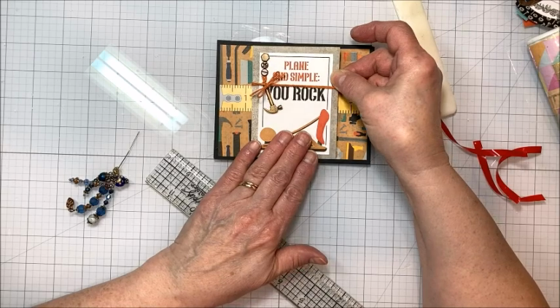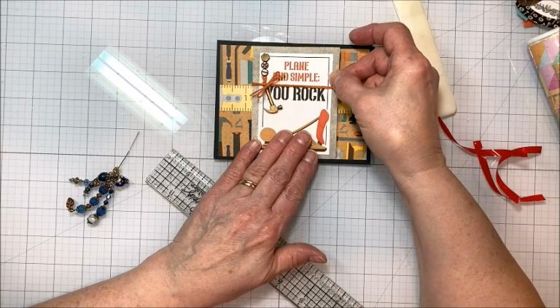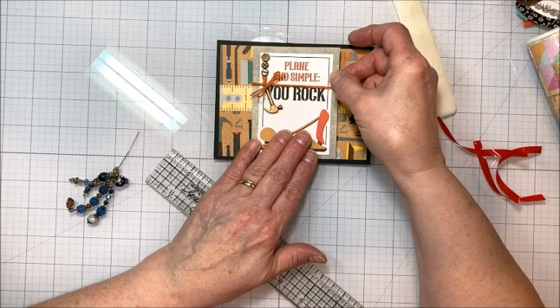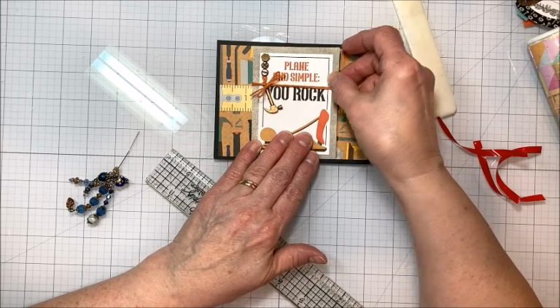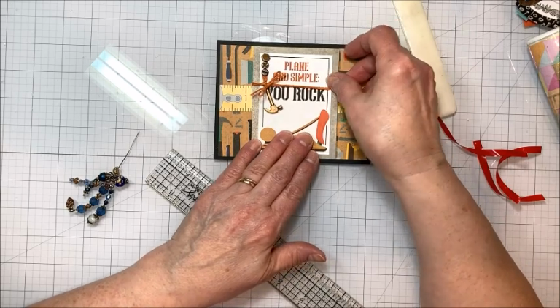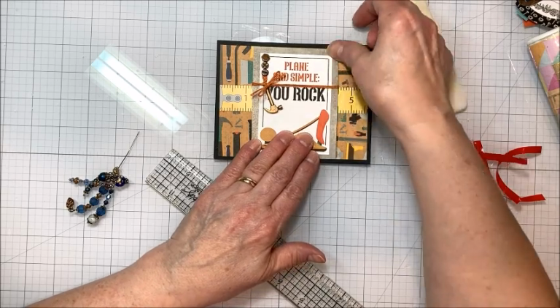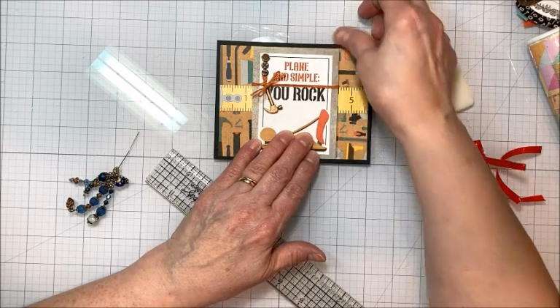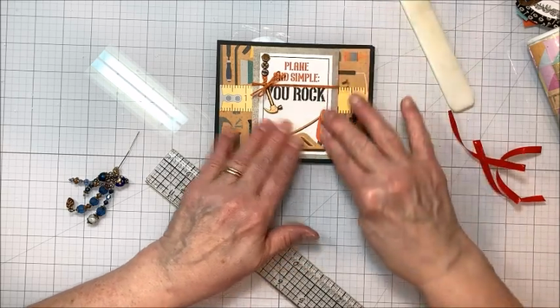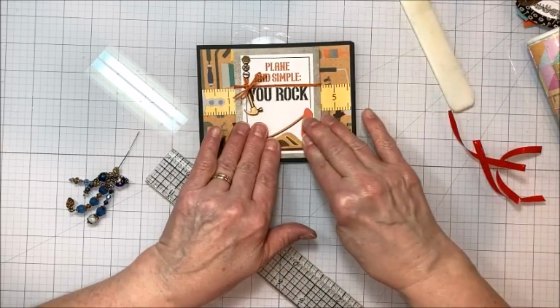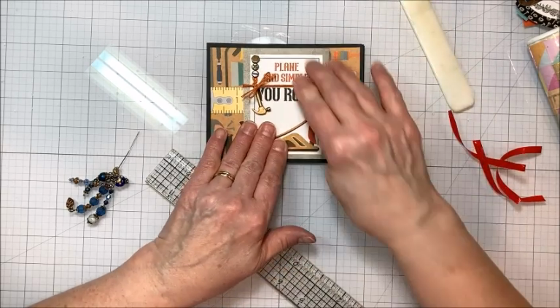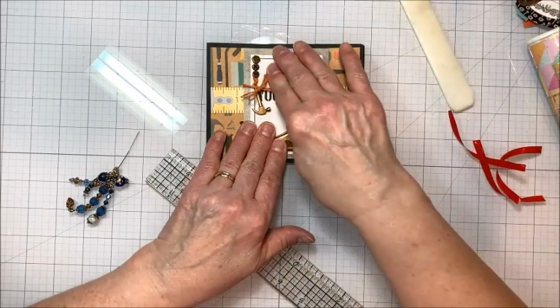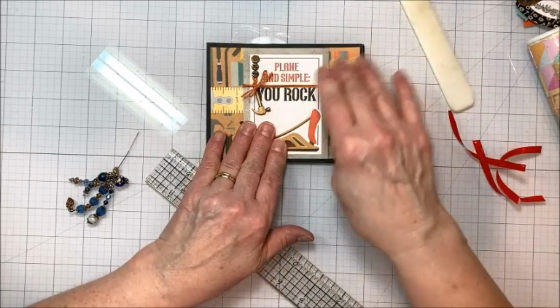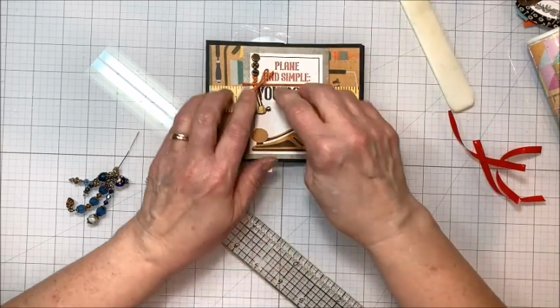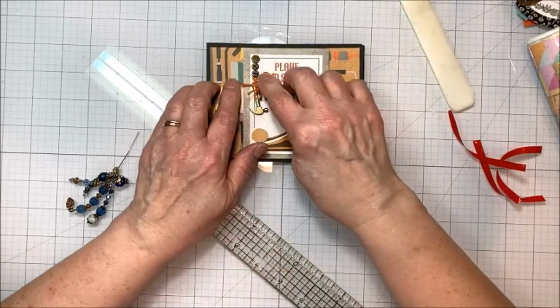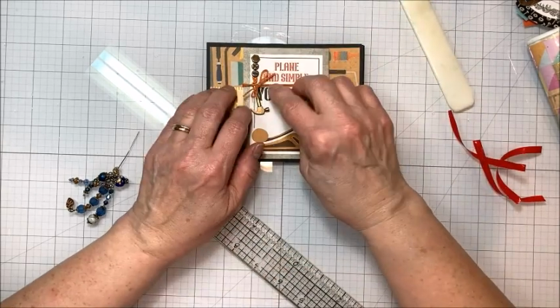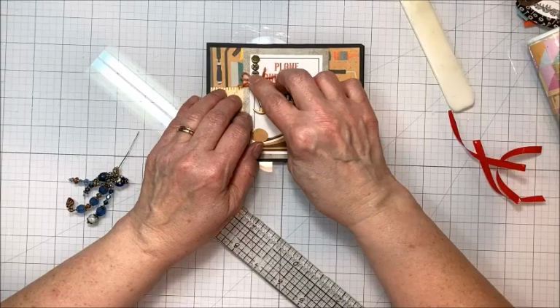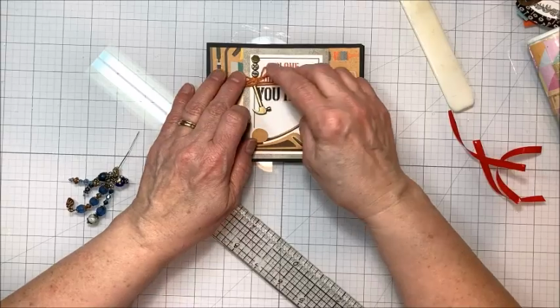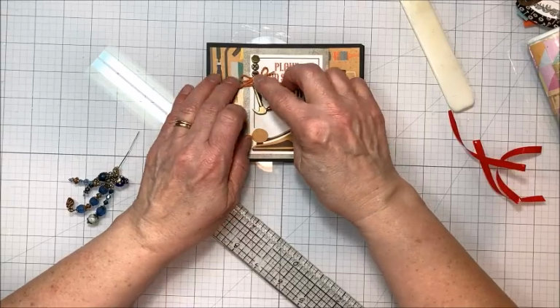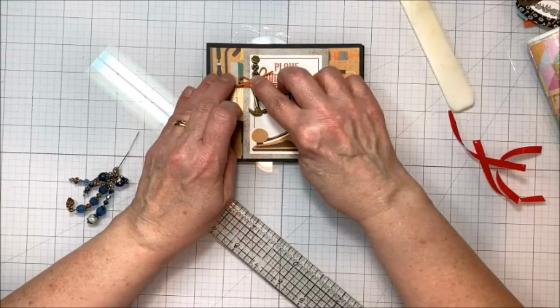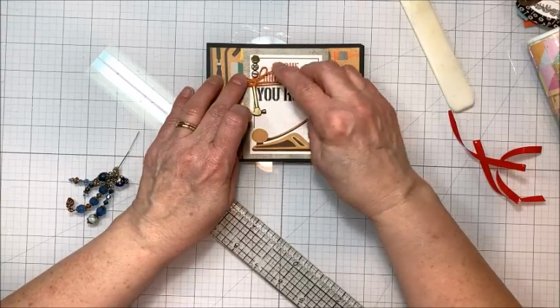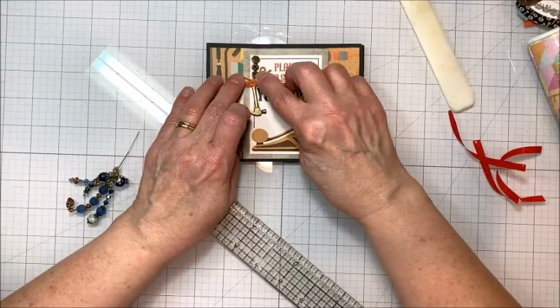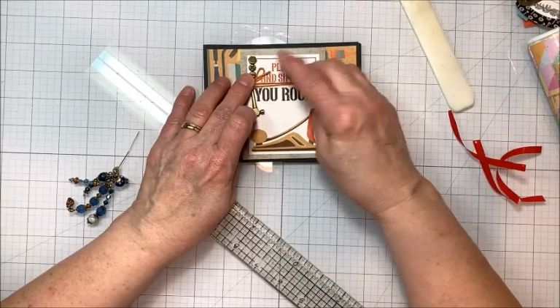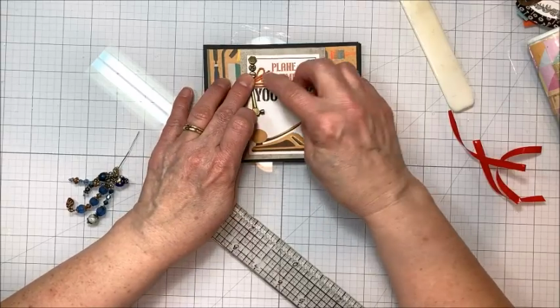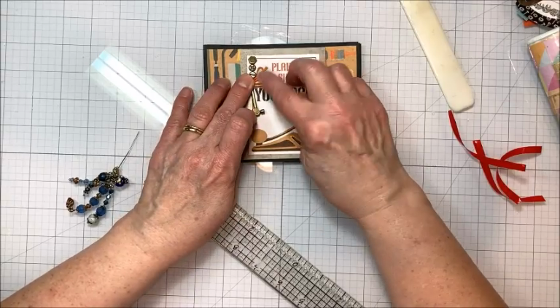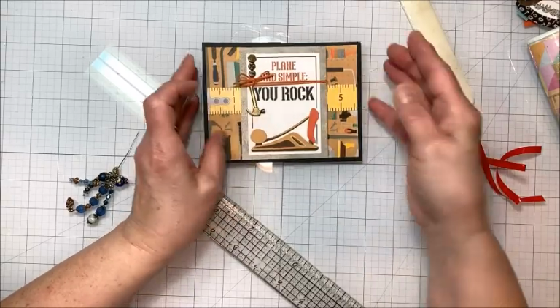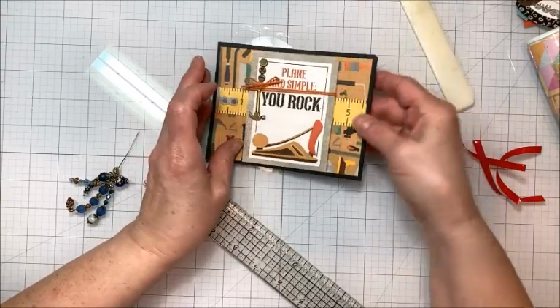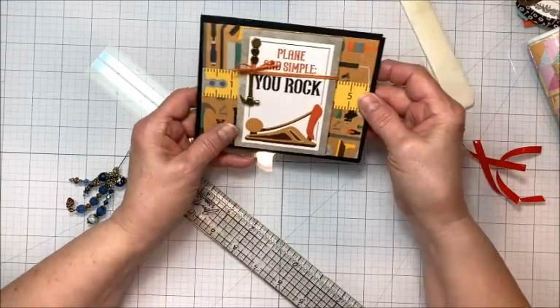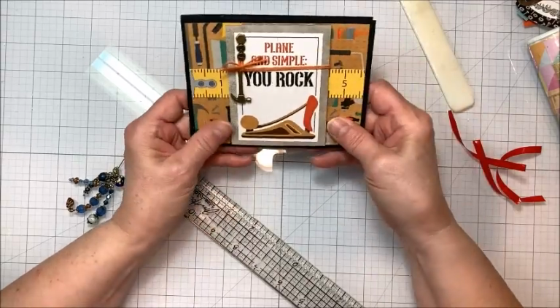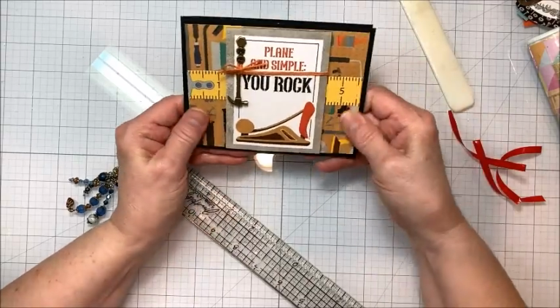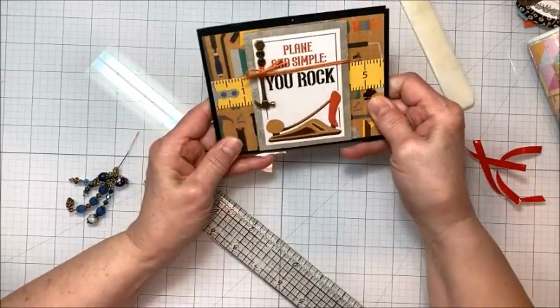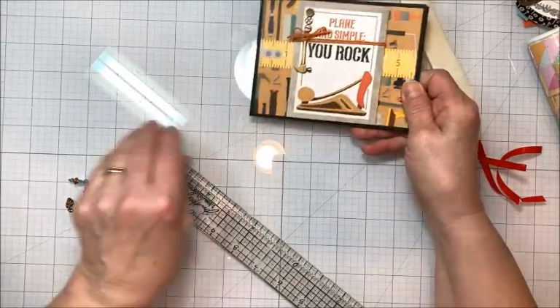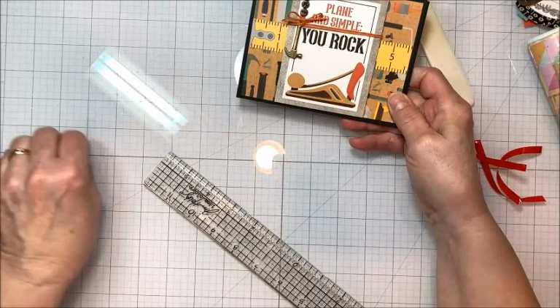I like to keep guy cards pretty simple. I don't do a lot of wild embellishing on masculine cards — they just seem to do better that way.